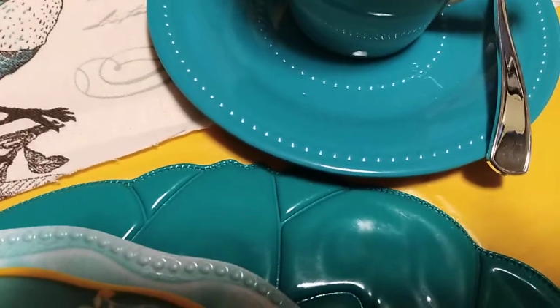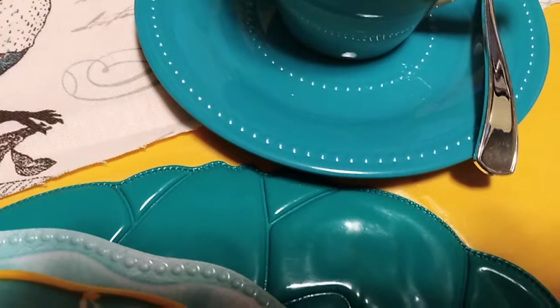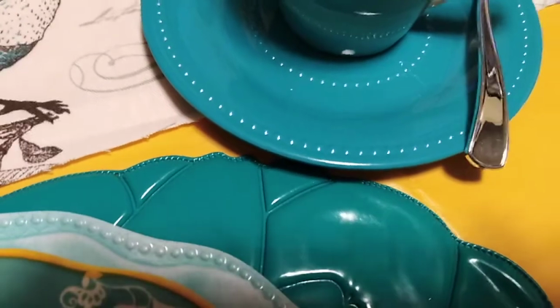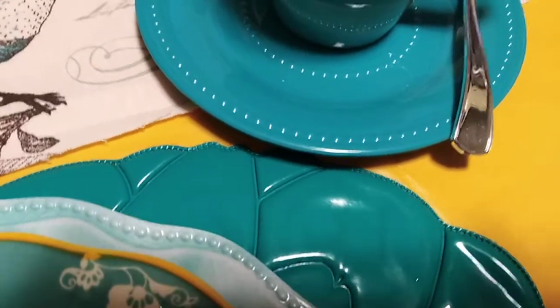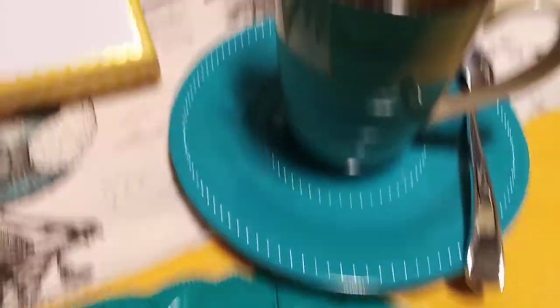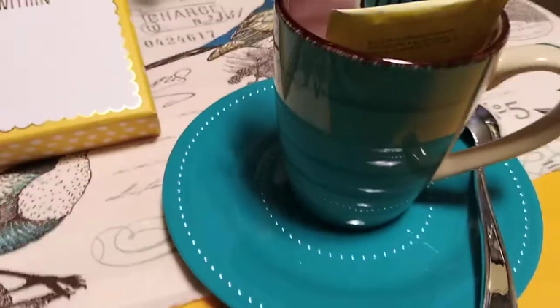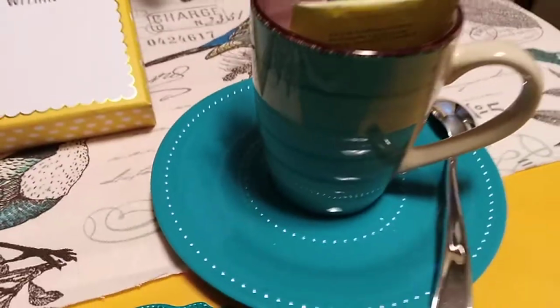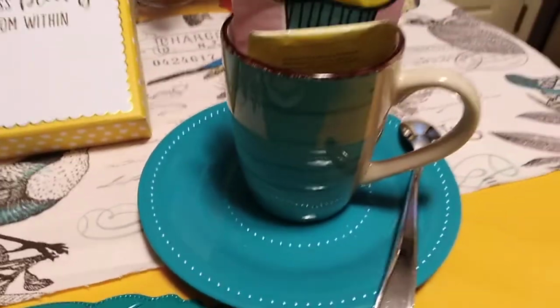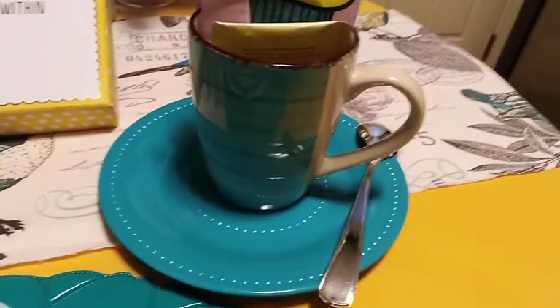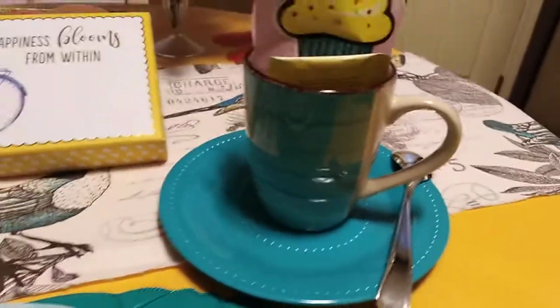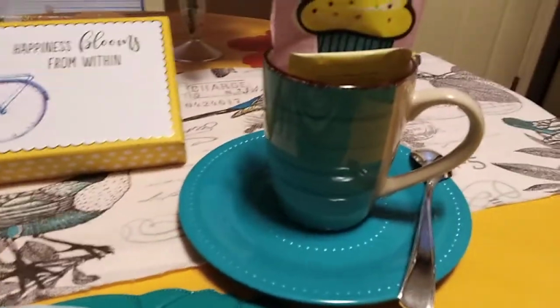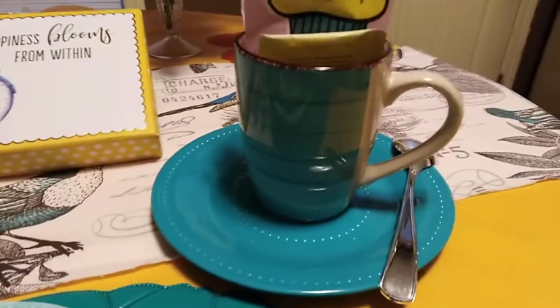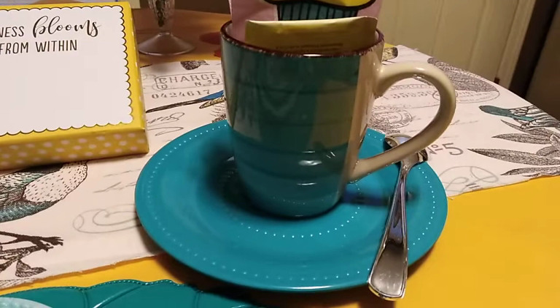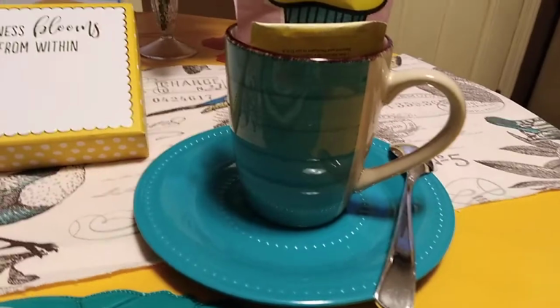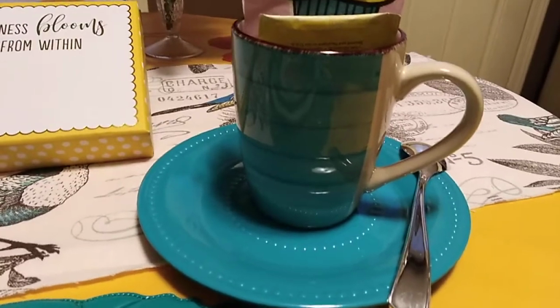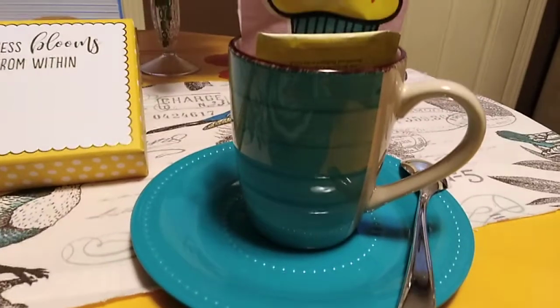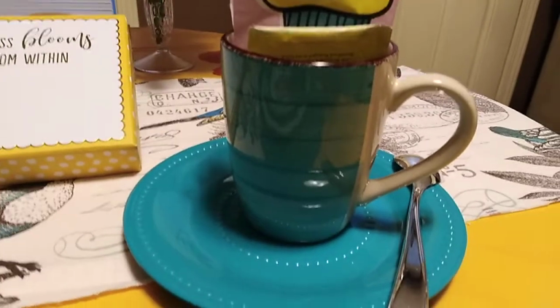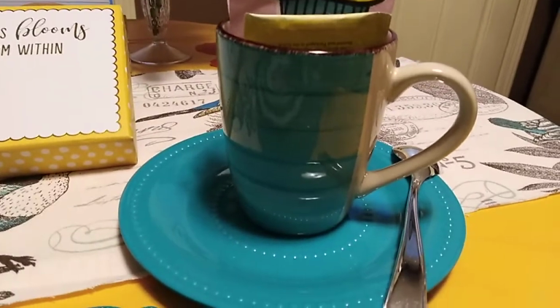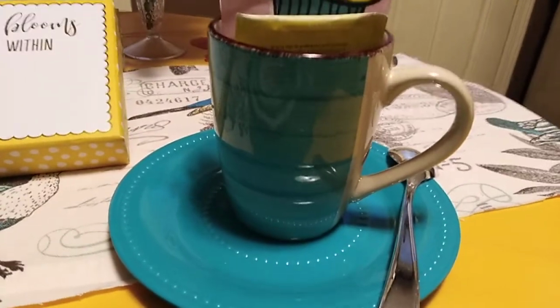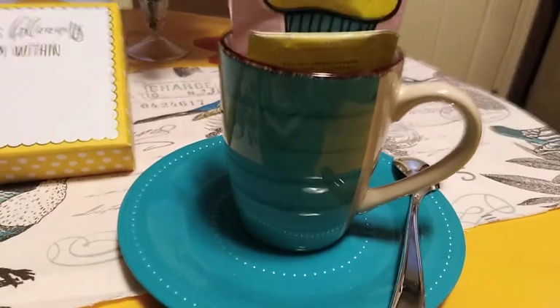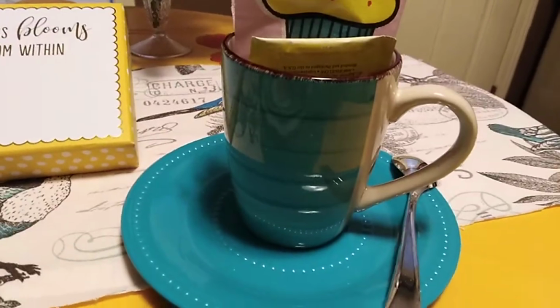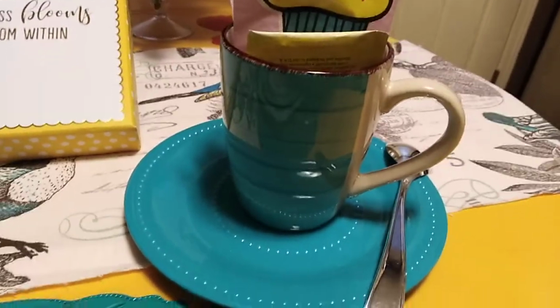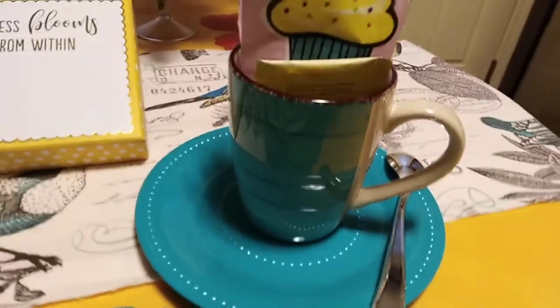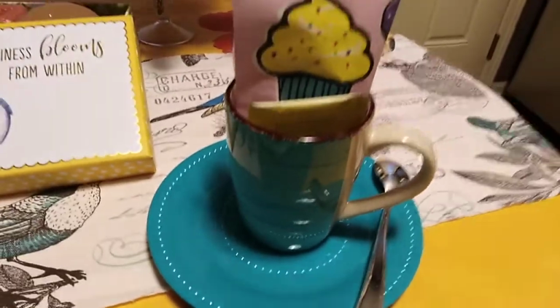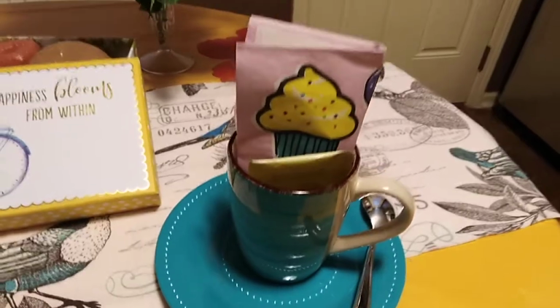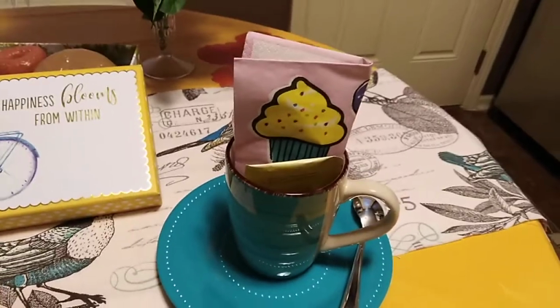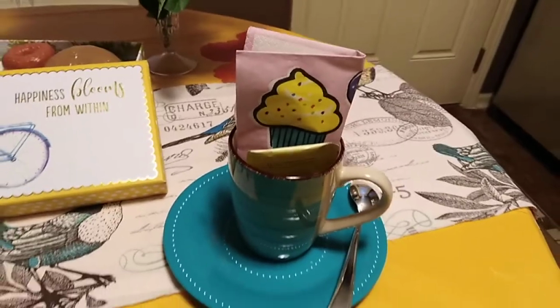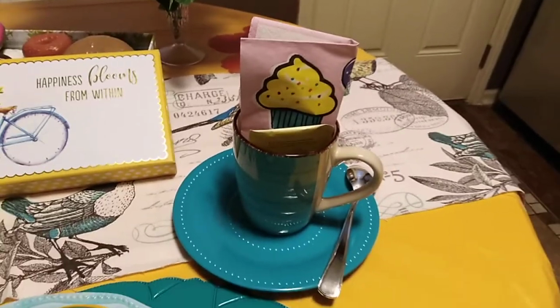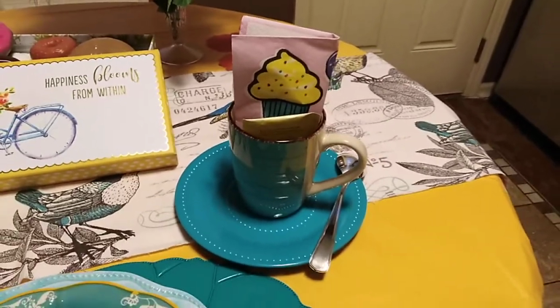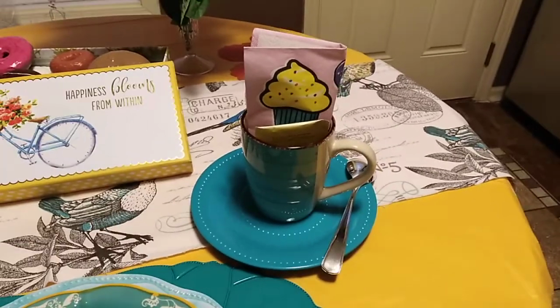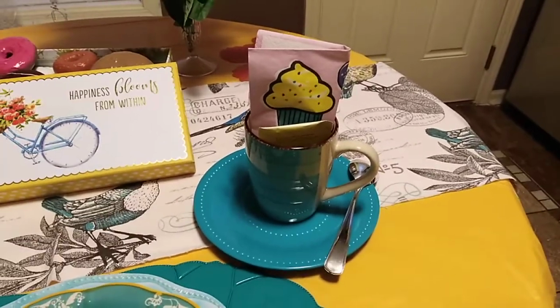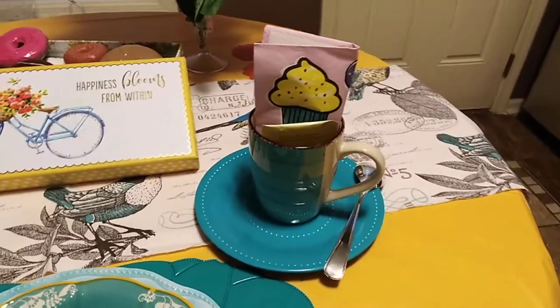This plate came from Dollar Tree. And I'm sorry — yesterday I told you the cup came from Dollar Tree, please forgive me — this cup actually came from Goodwill.